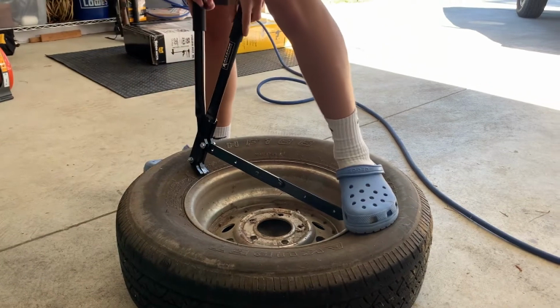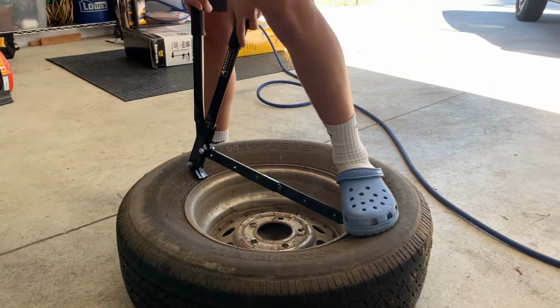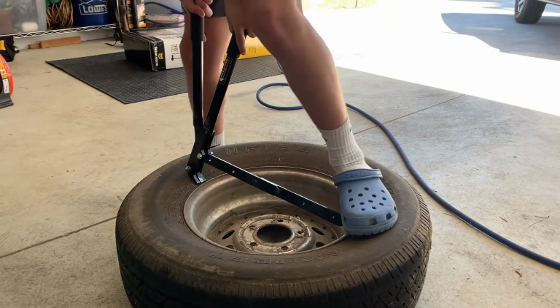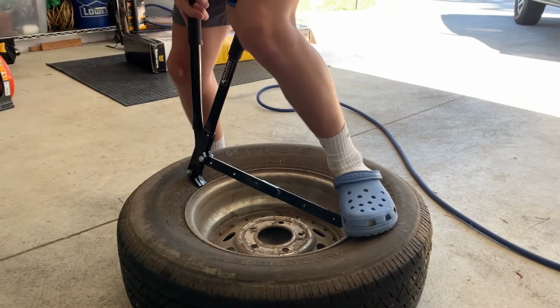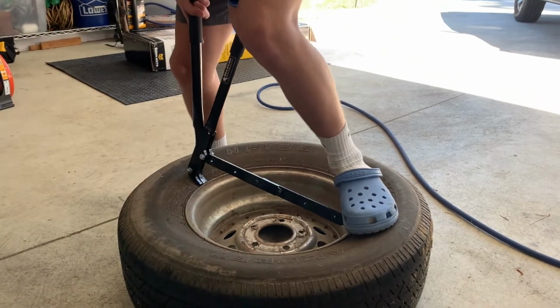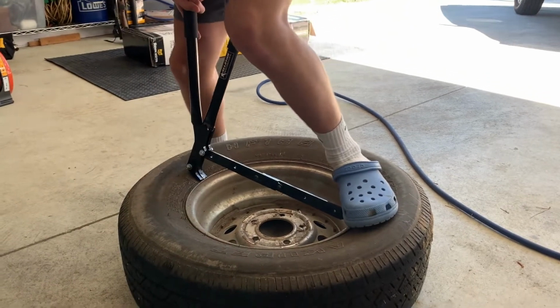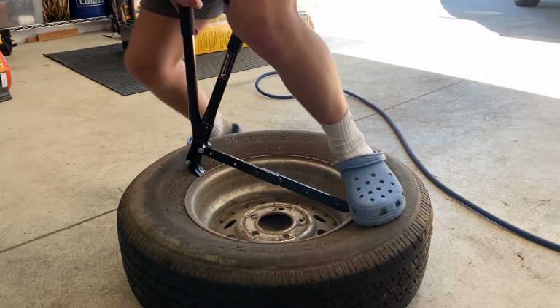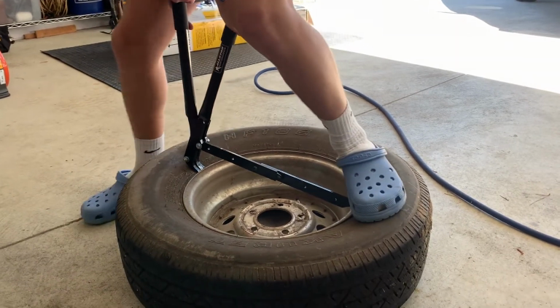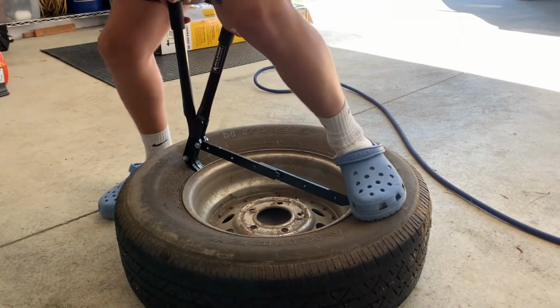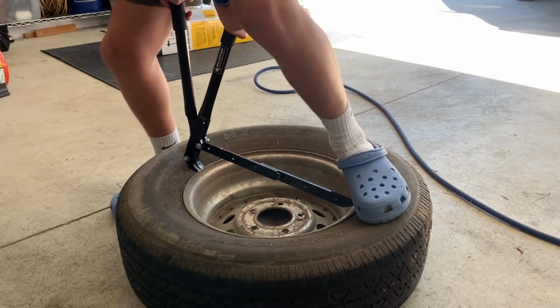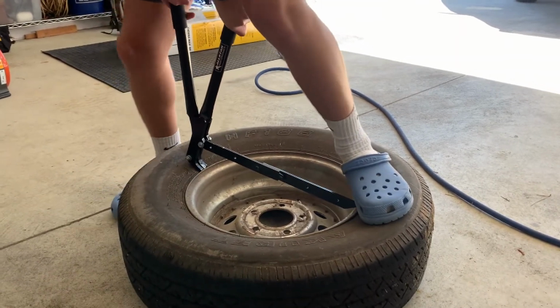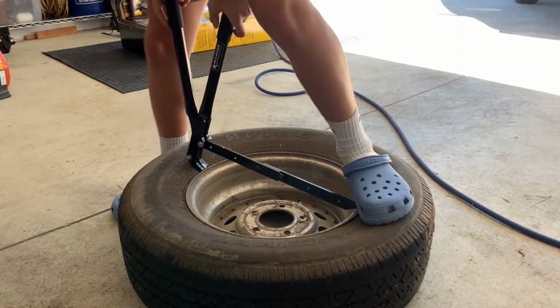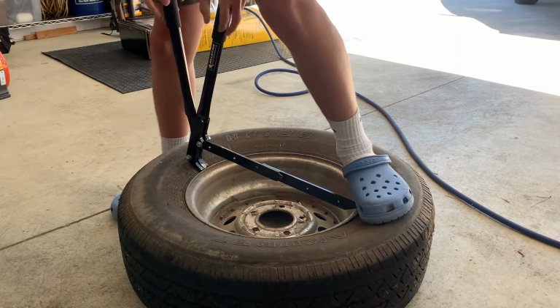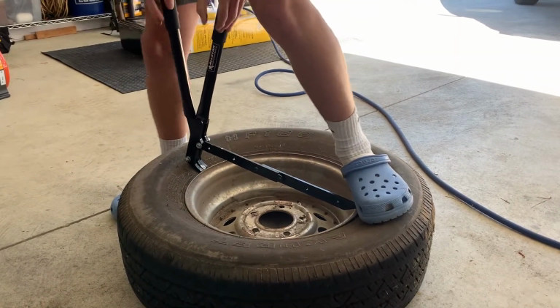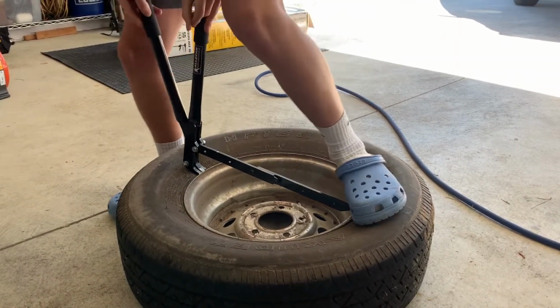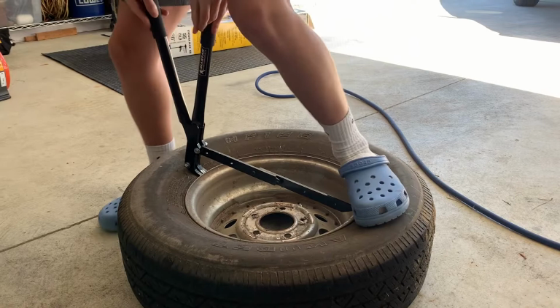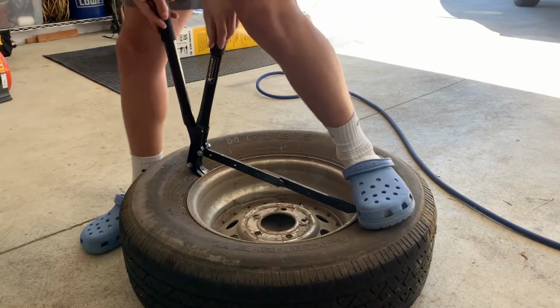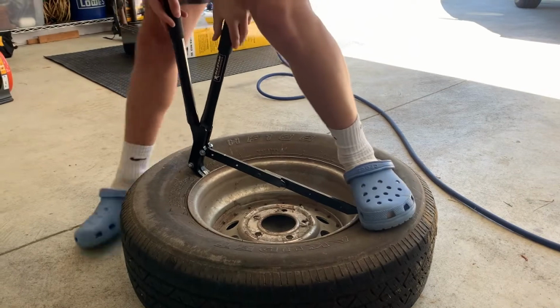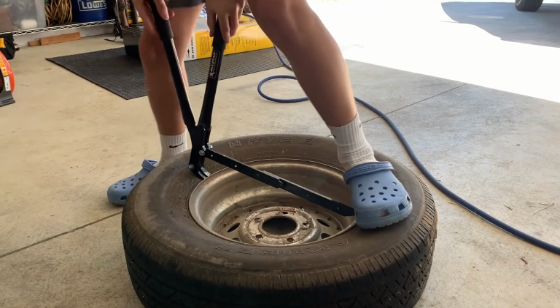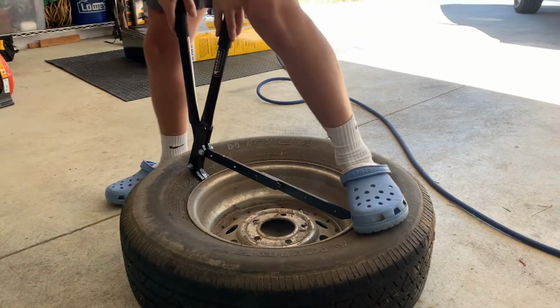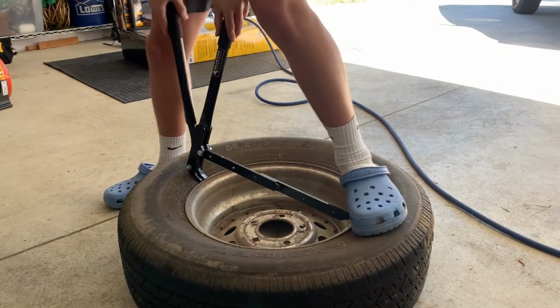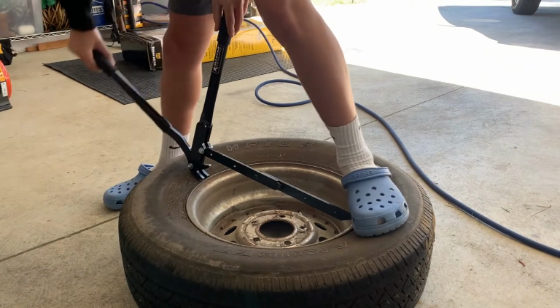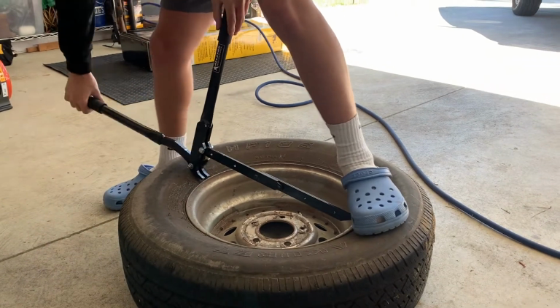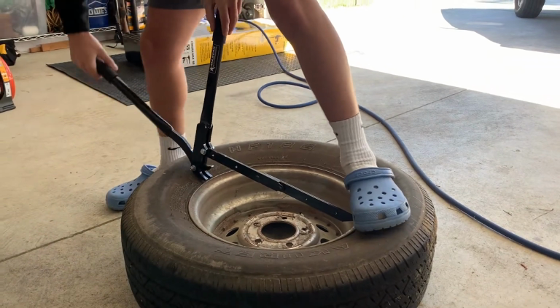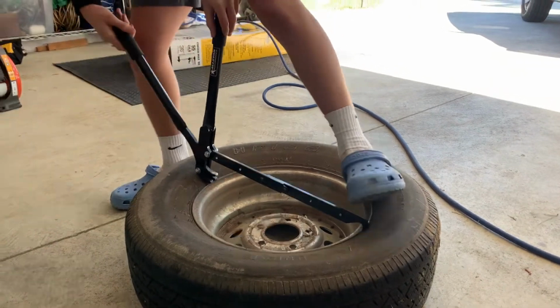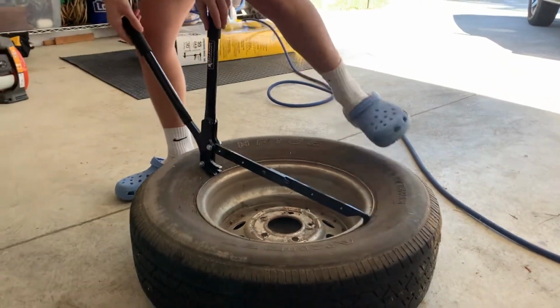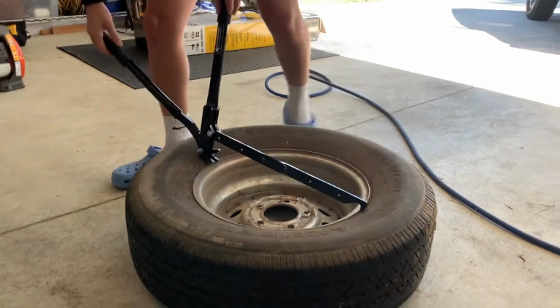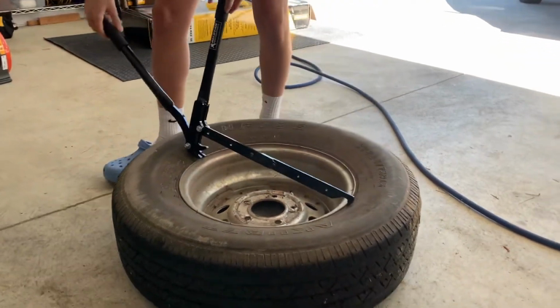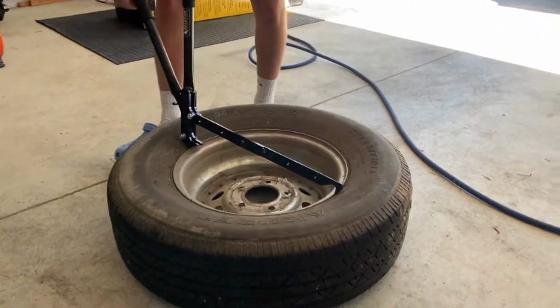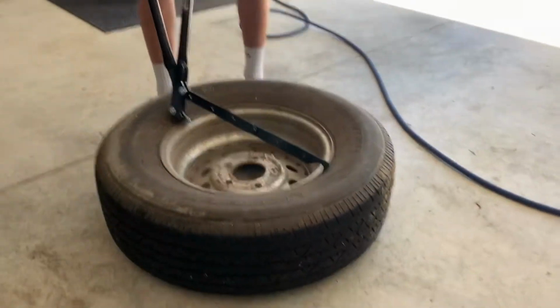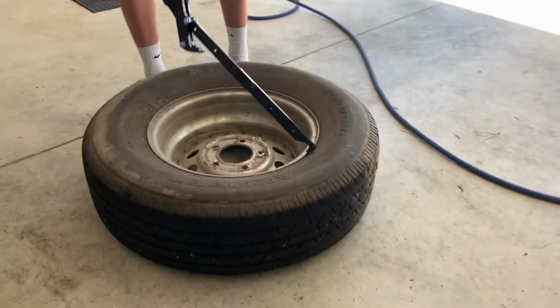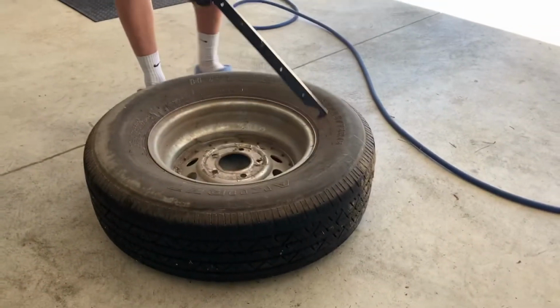Blow up, Junior. Come on, man. Got it — he got it! See that, guys? You see that?